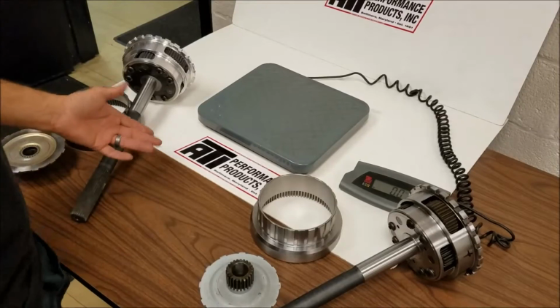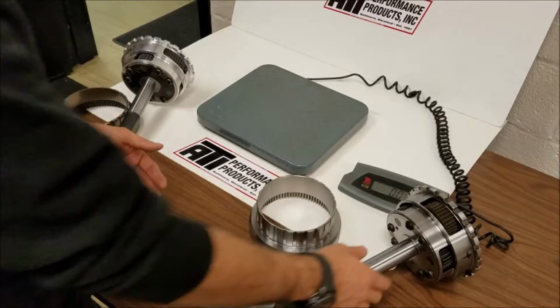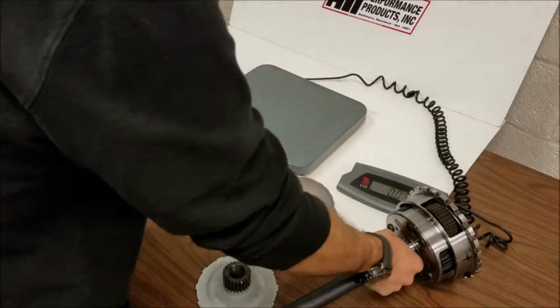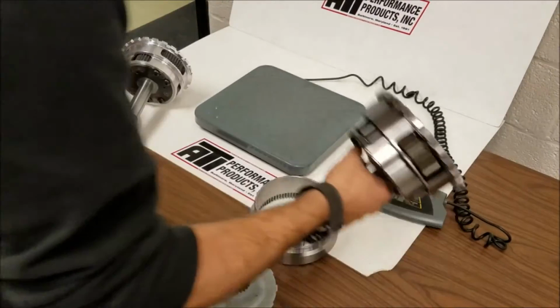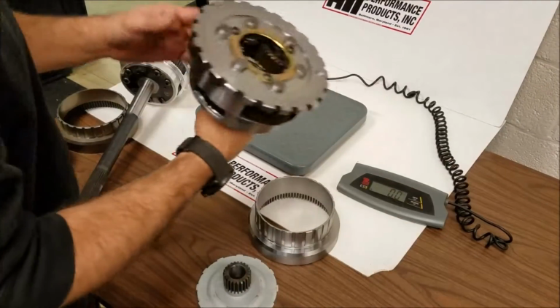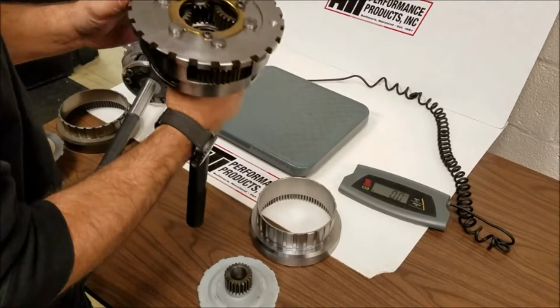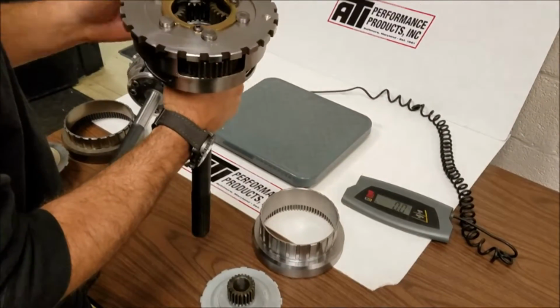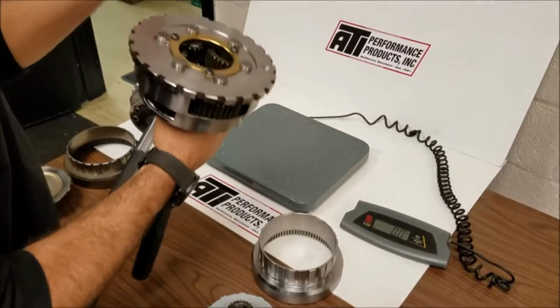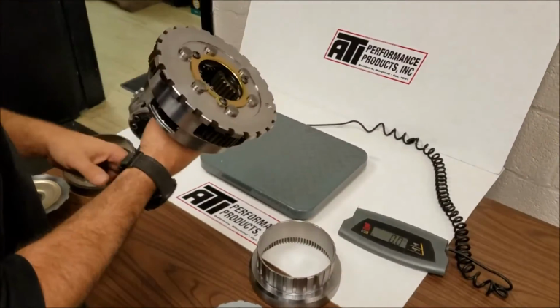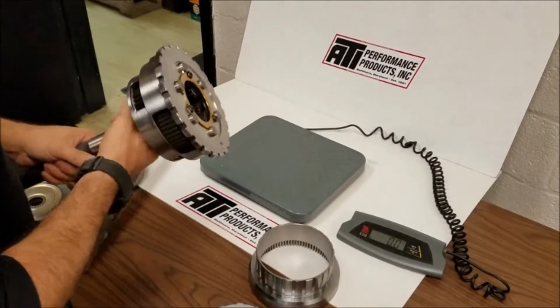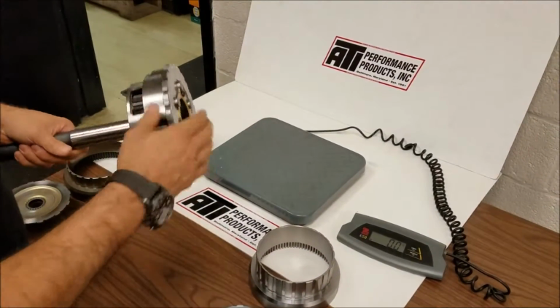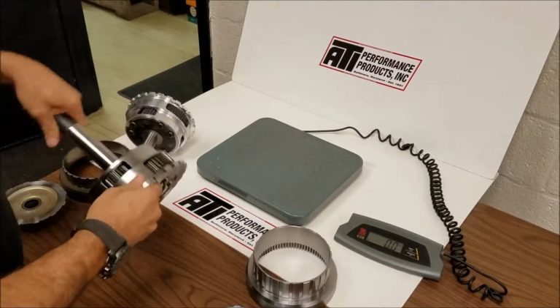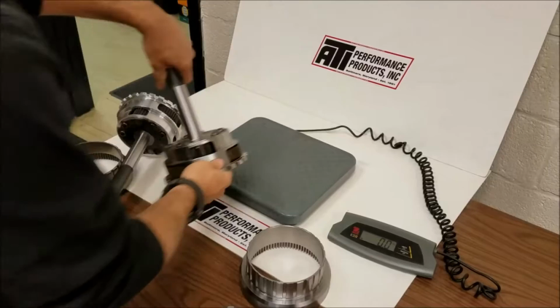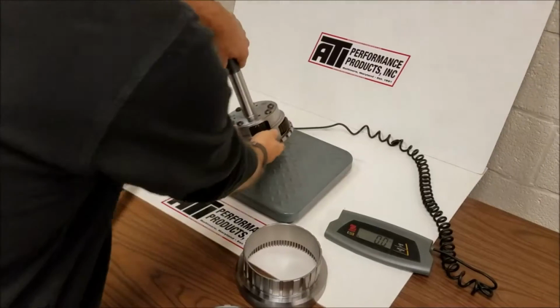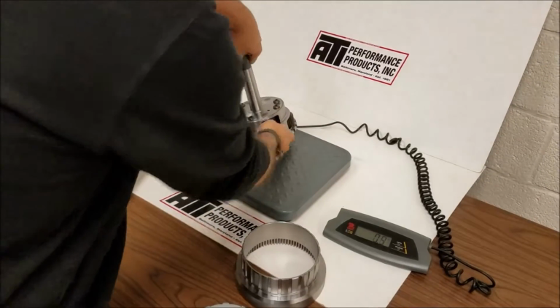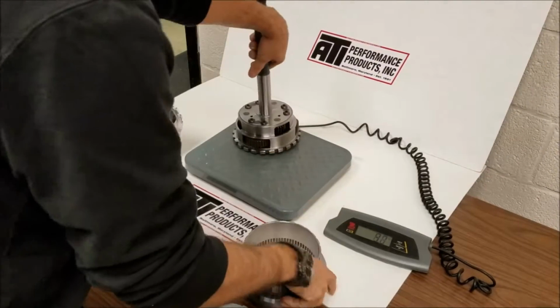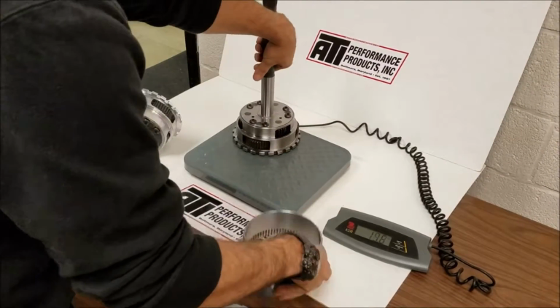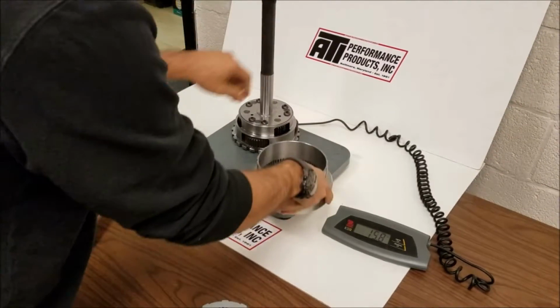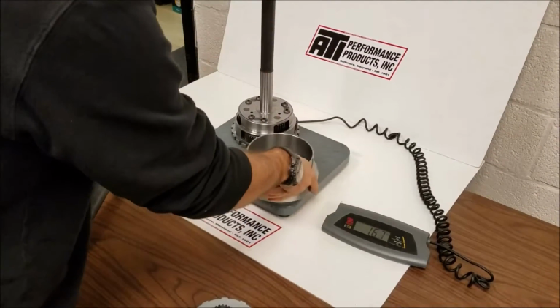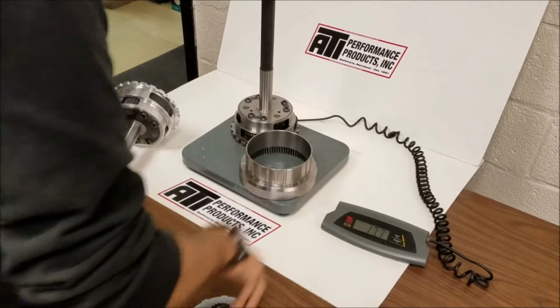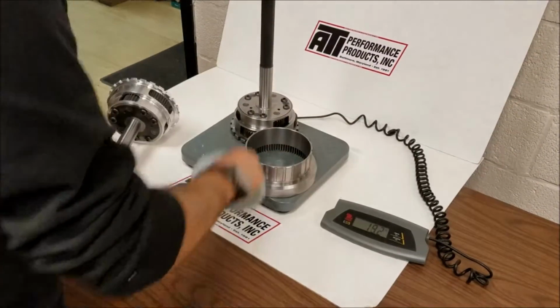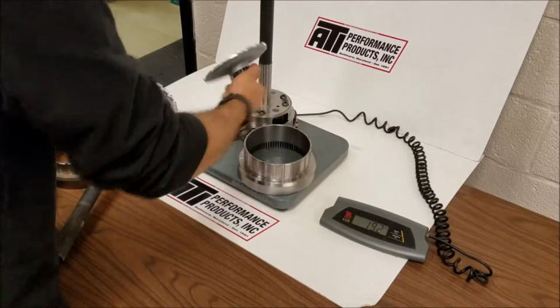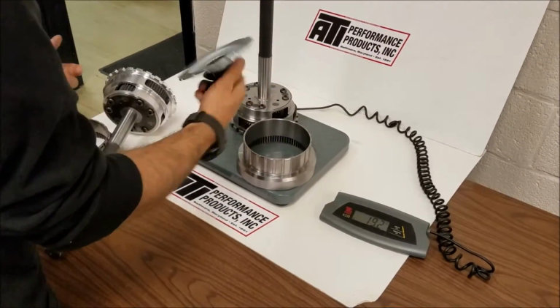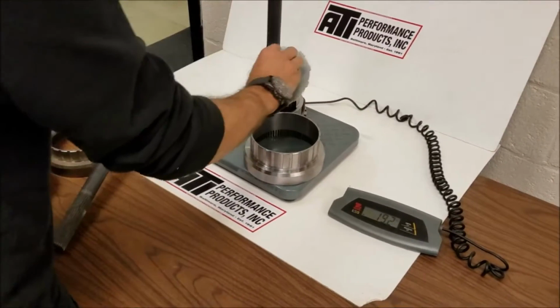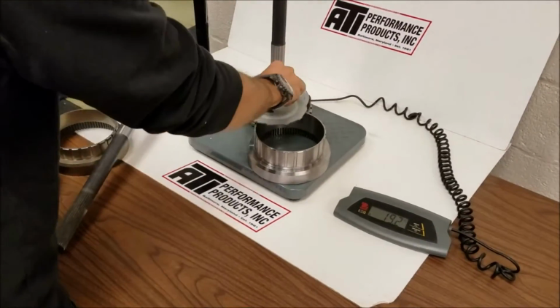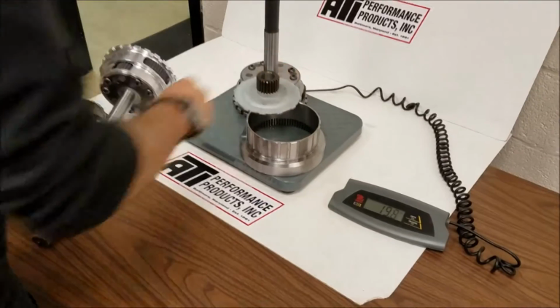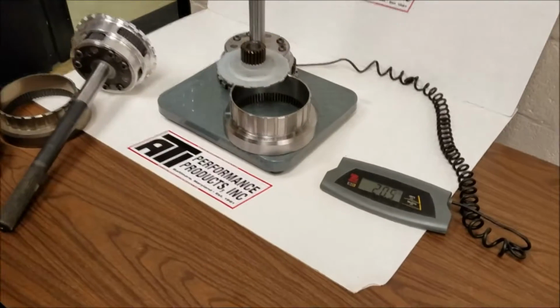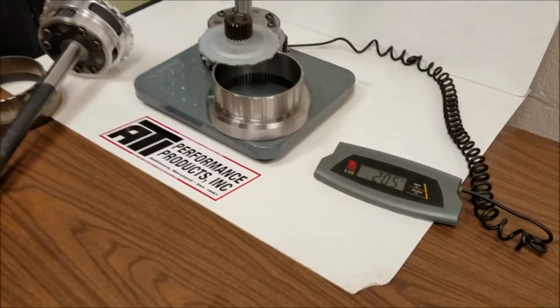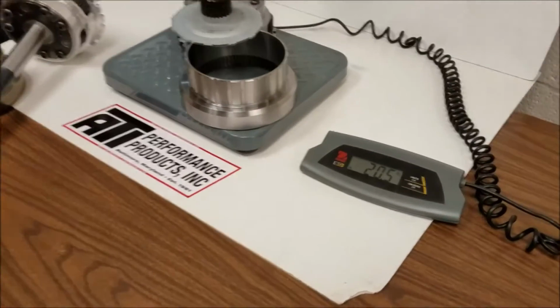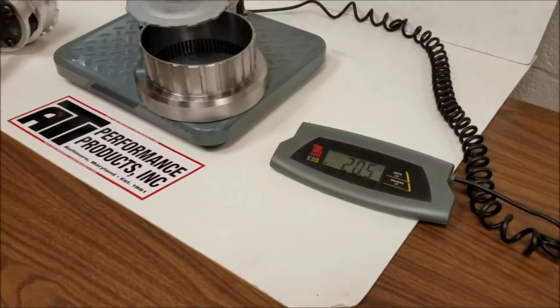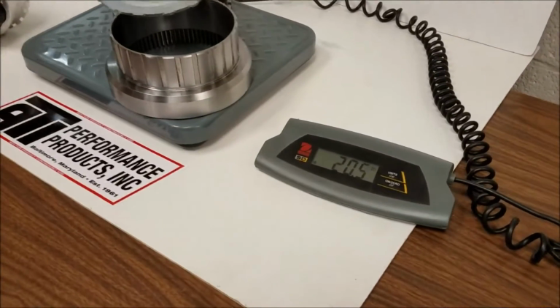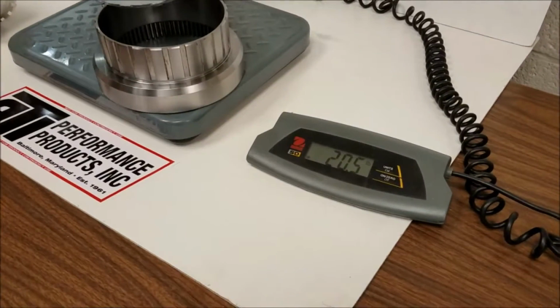We'll start with our regular PowerGlide gear set — all steel. This one is ready to be sold. We'll put it on here, flange gear pressed in — 20 and a half pounds.